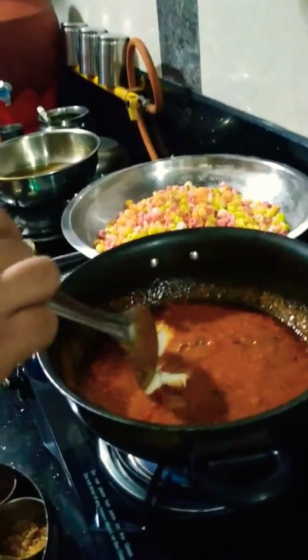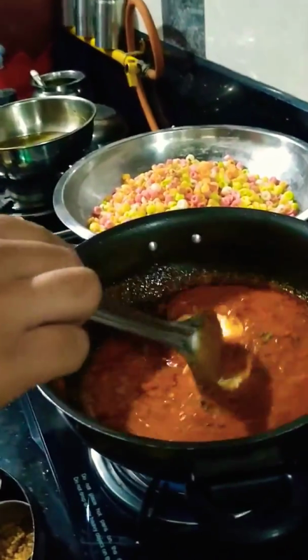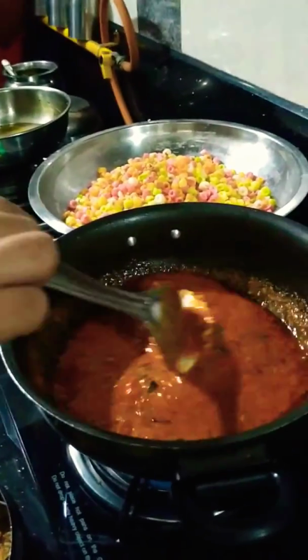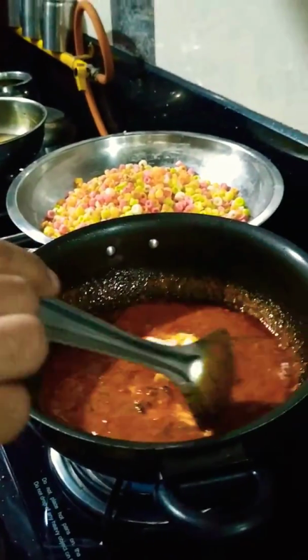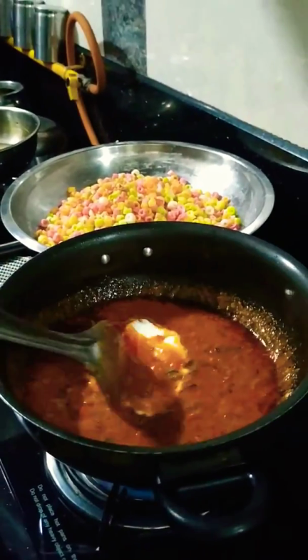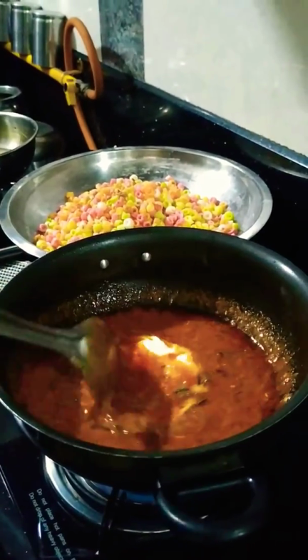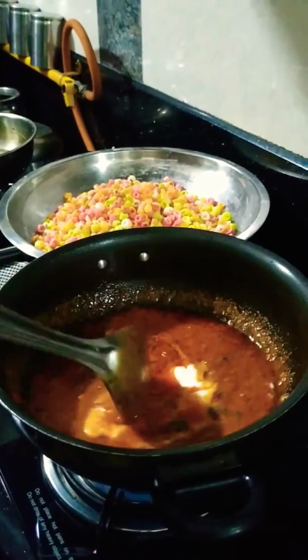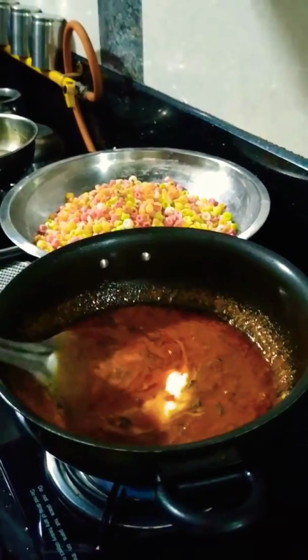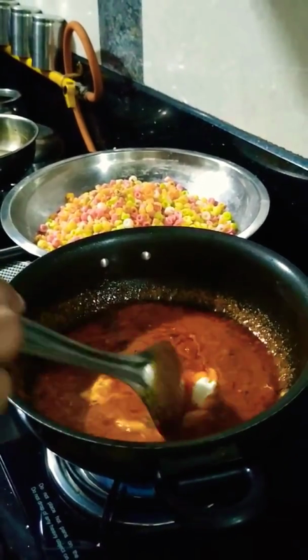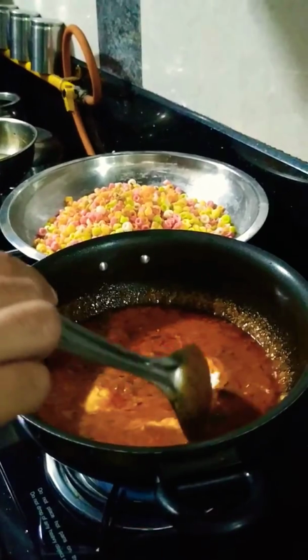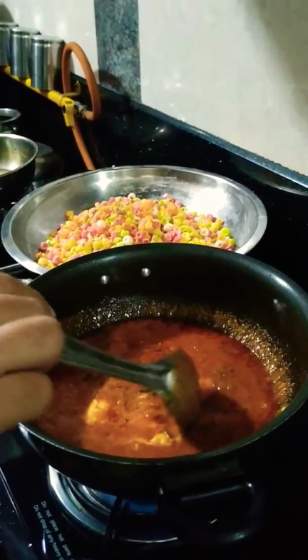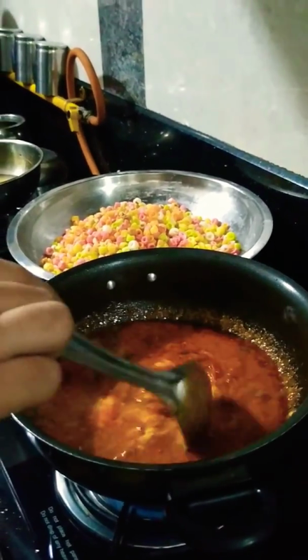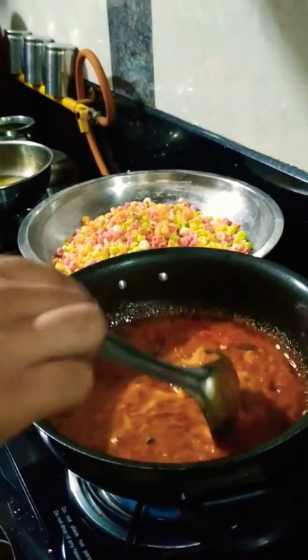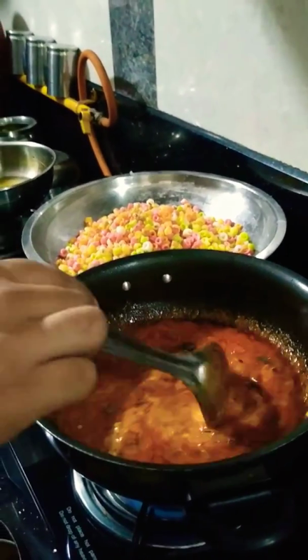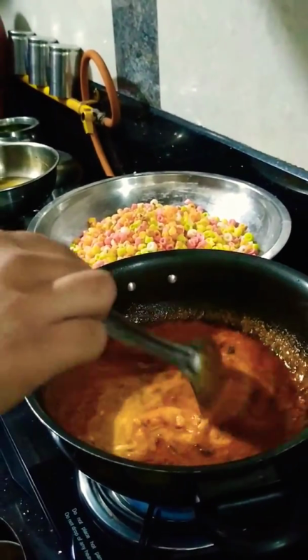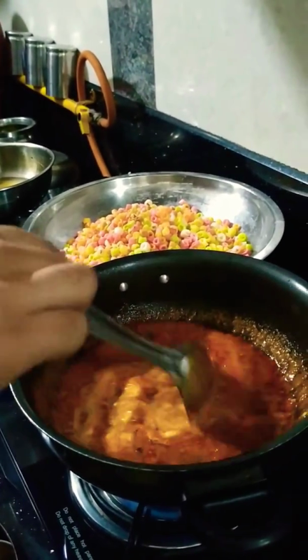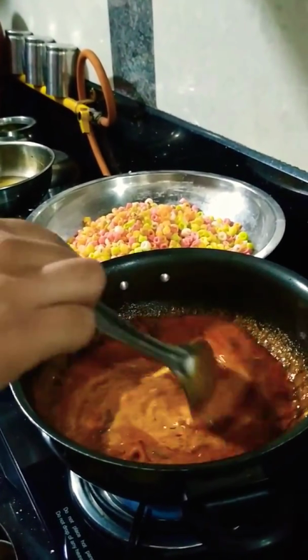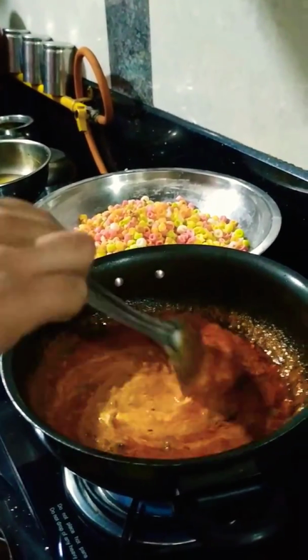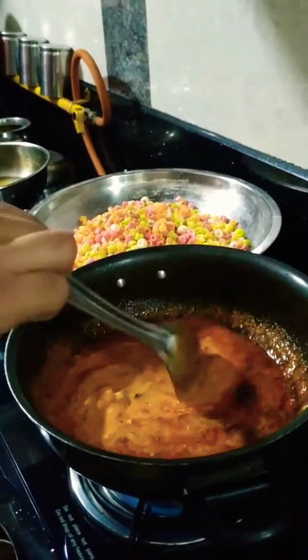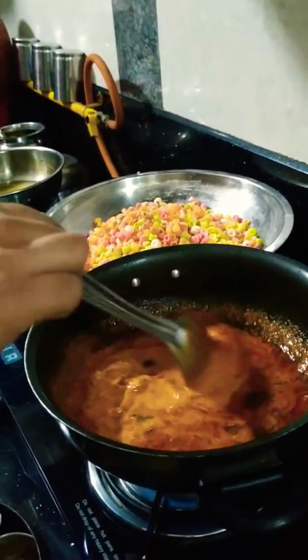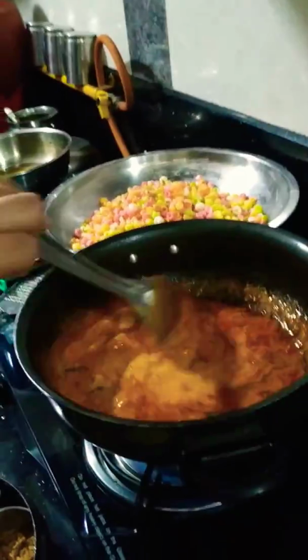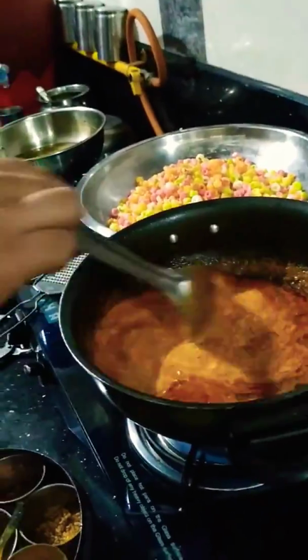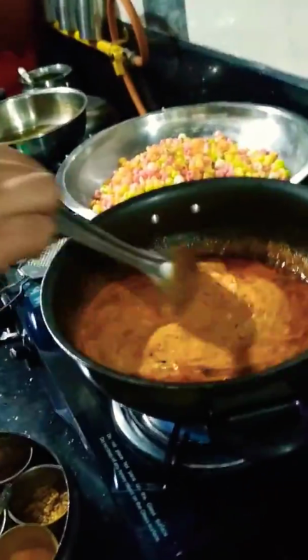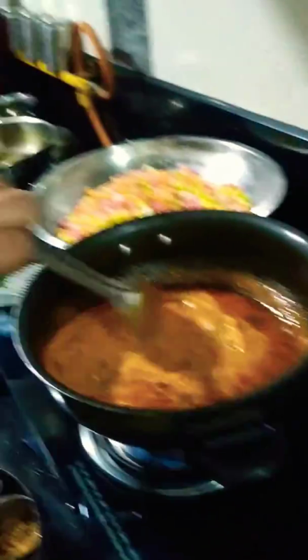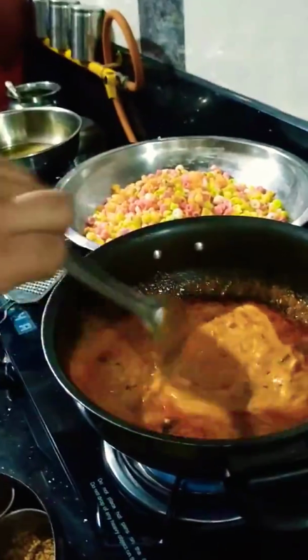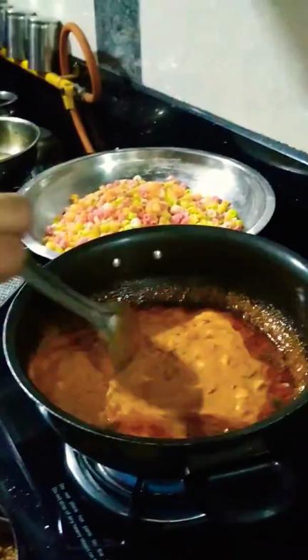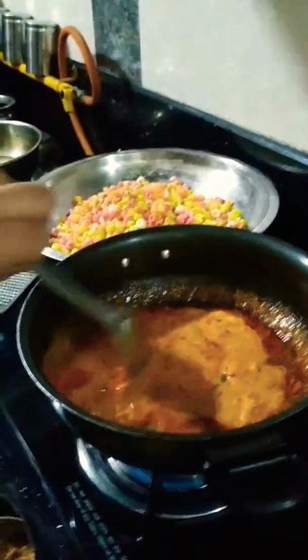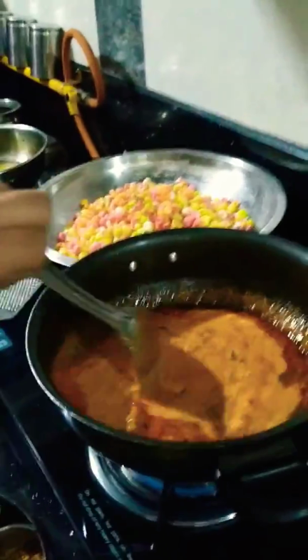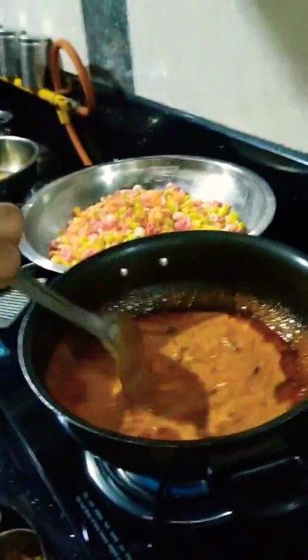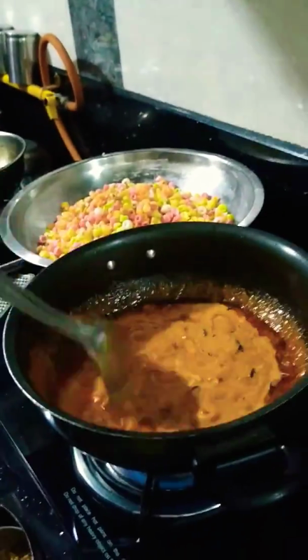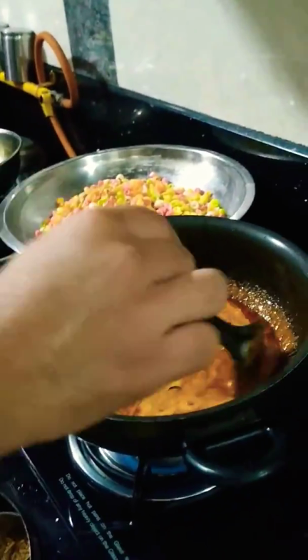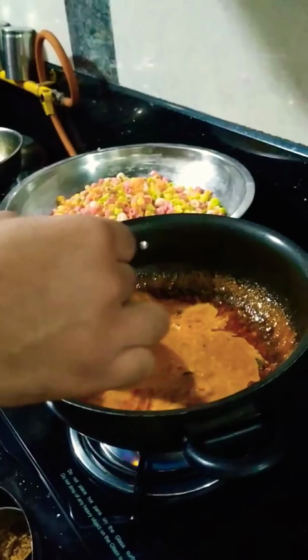Then we add a little bit of Malai into it, and it should be mixed very well. Malai gives smoothness to the texture.